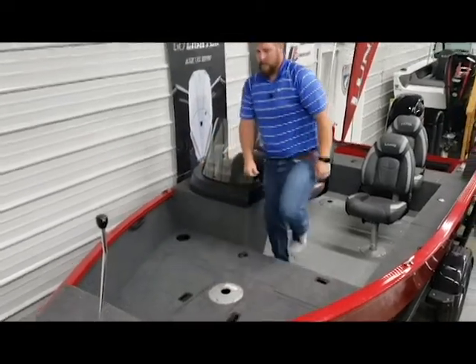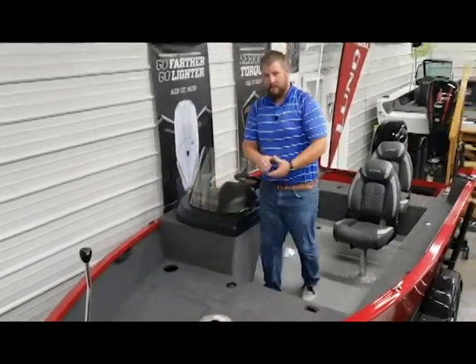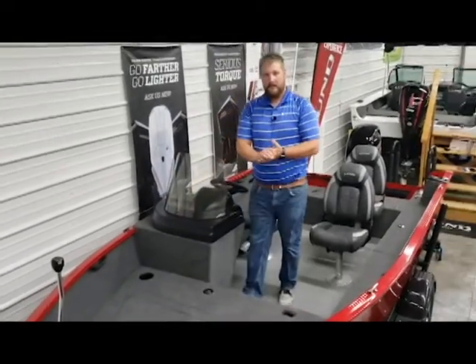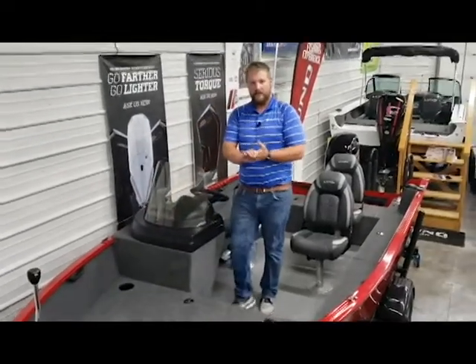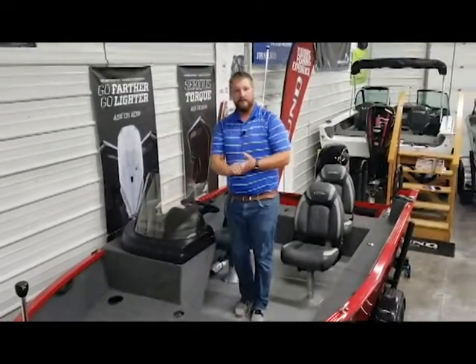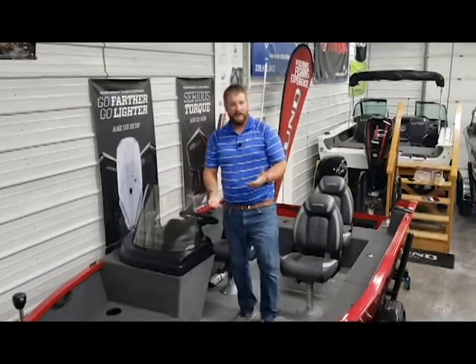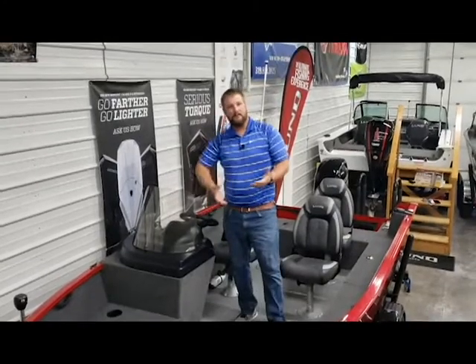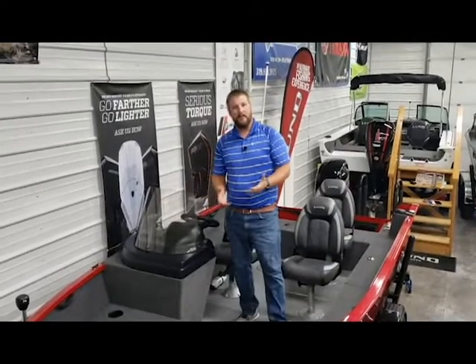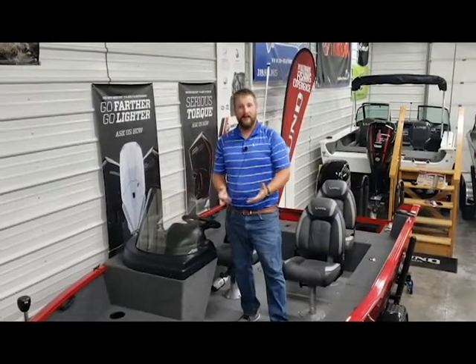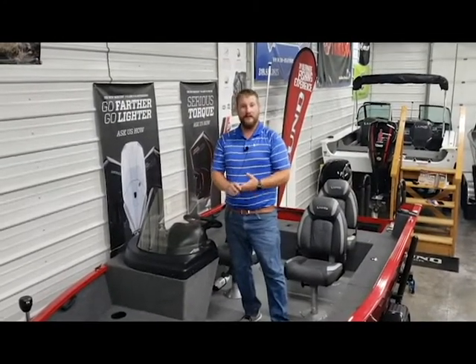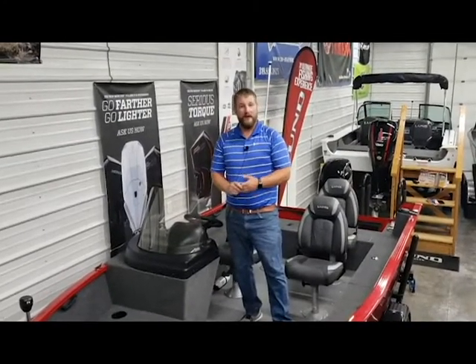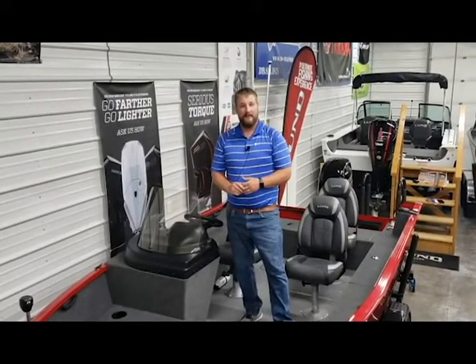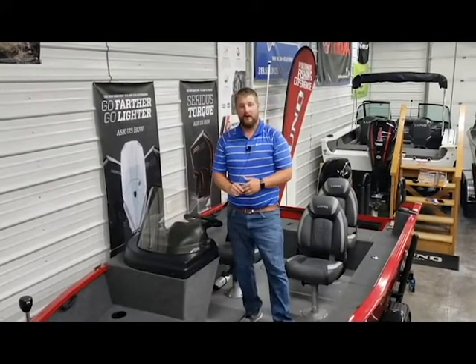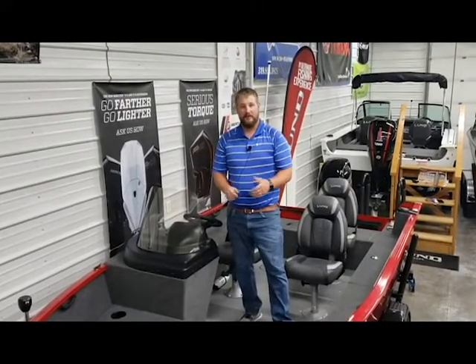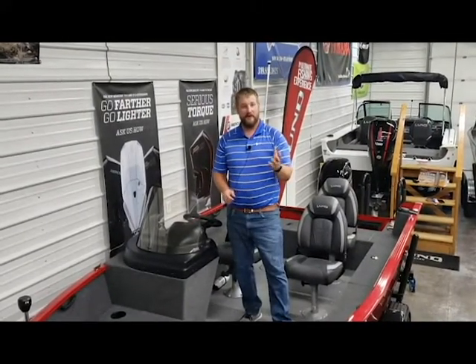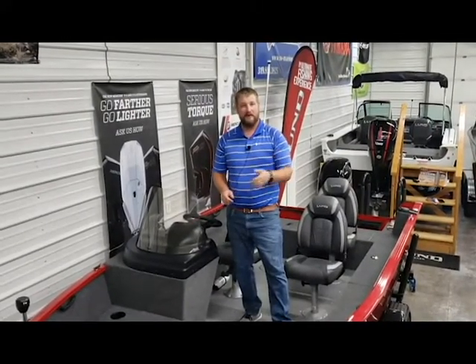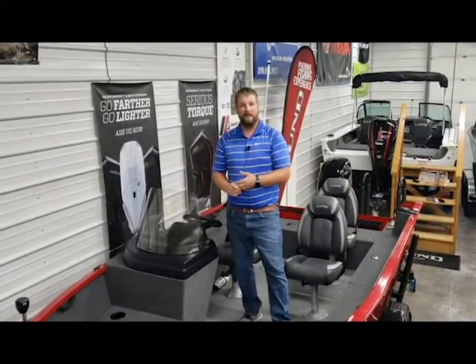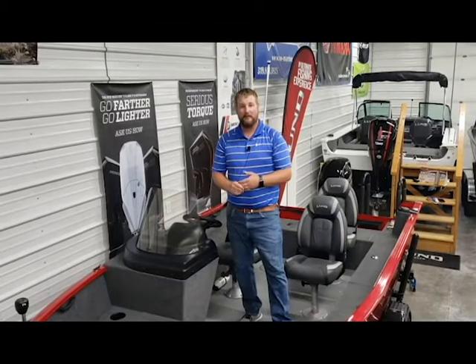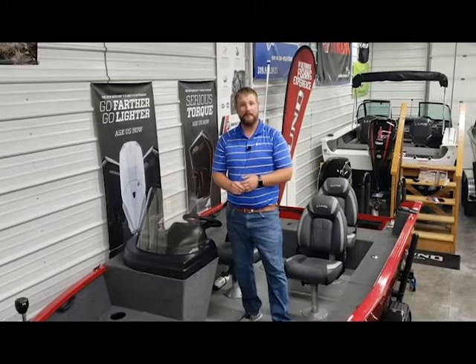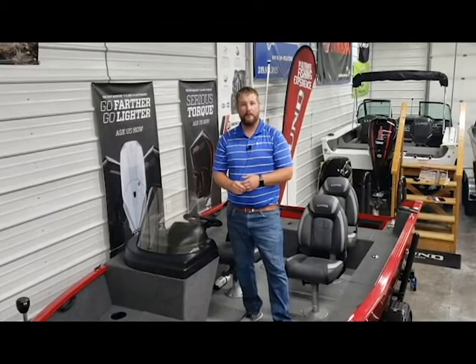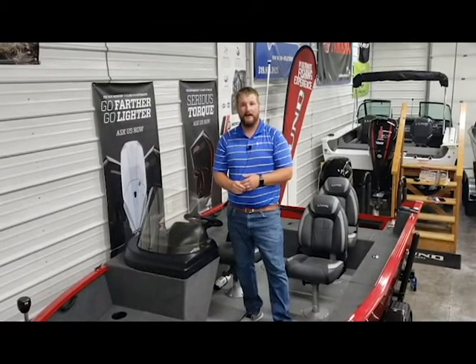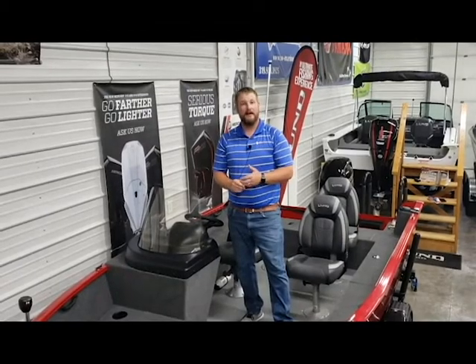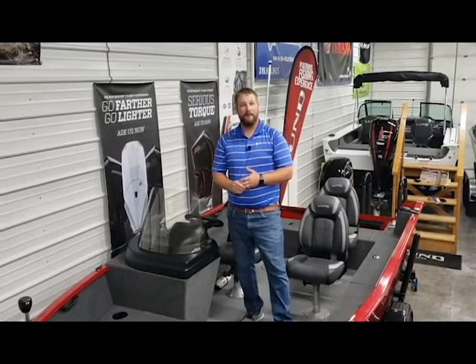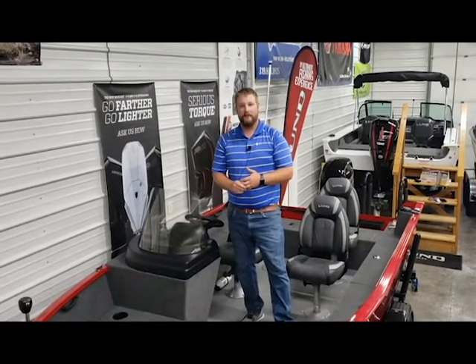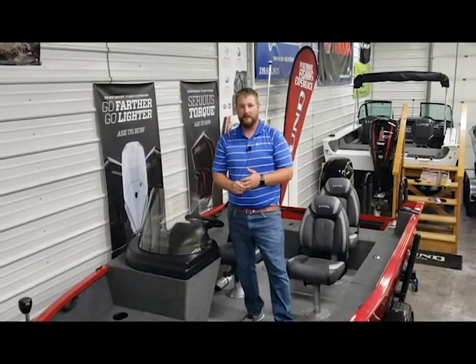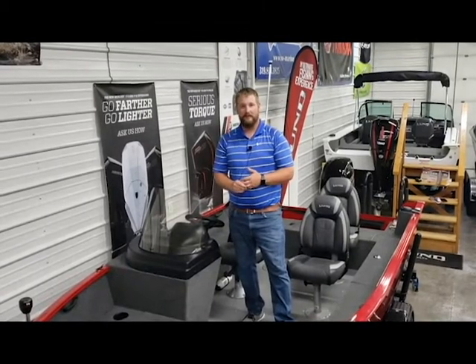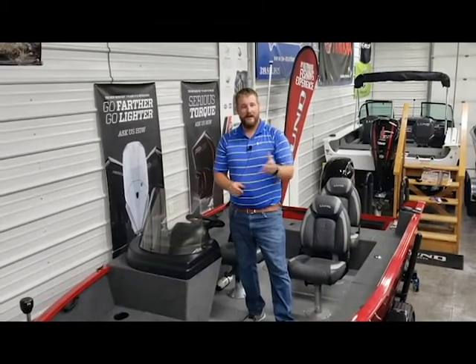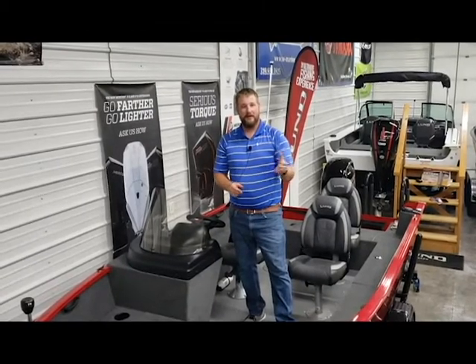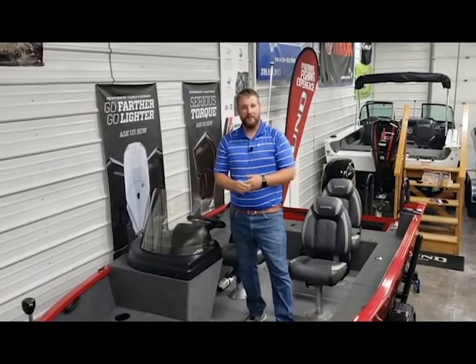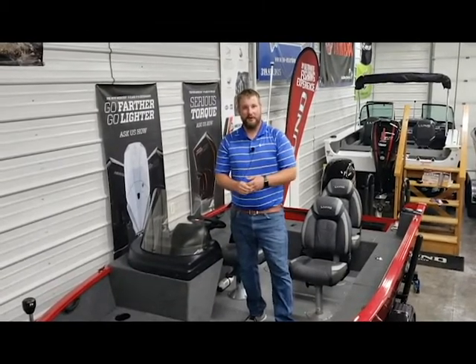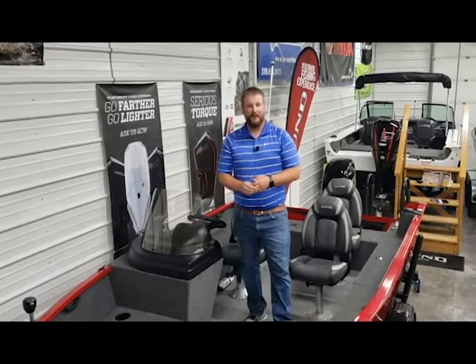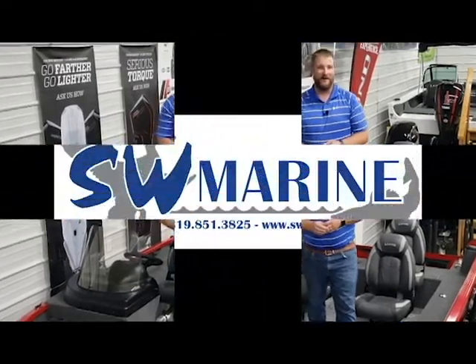That wraps up the video tour for the 1650 Rebel XL. If you have any questions, give us a call at the shop — our phone number is 319-851-3825. I'm Hunter with SW Marine, and thanks for watching.